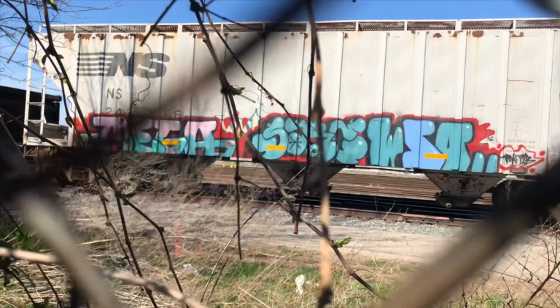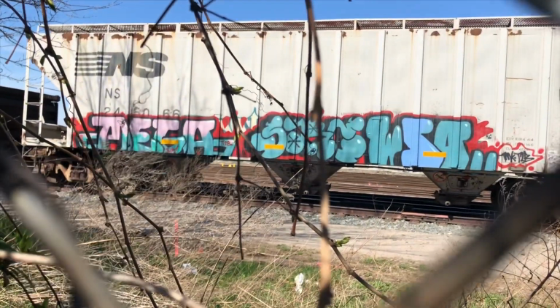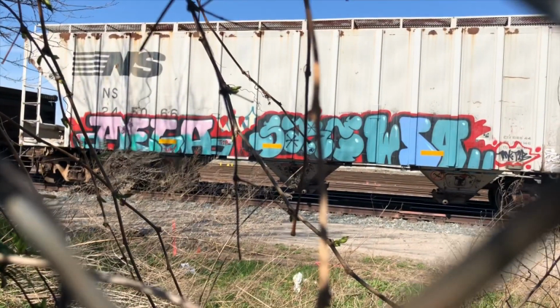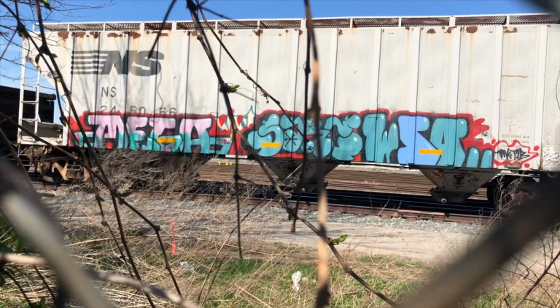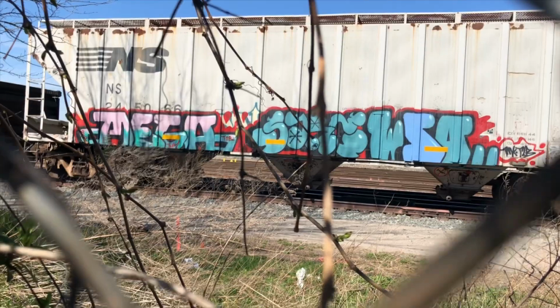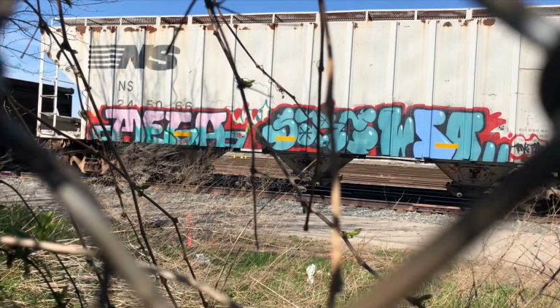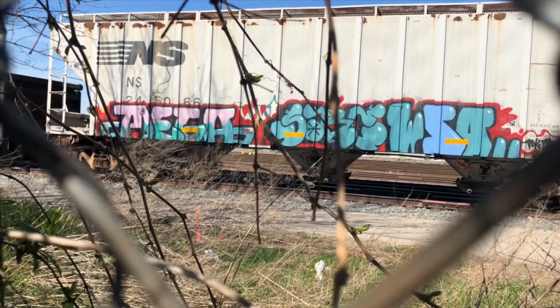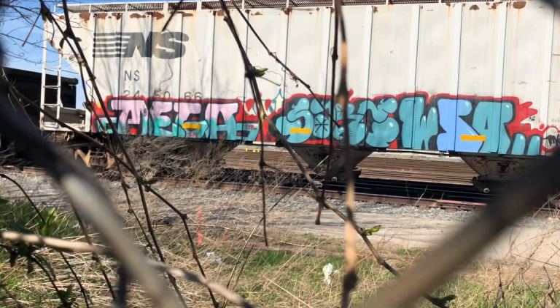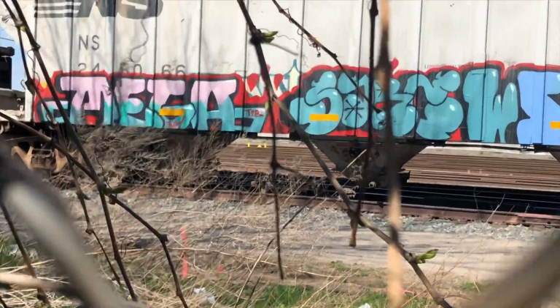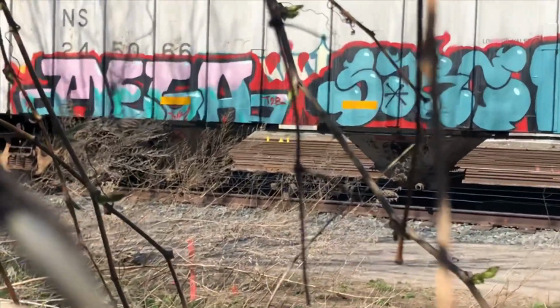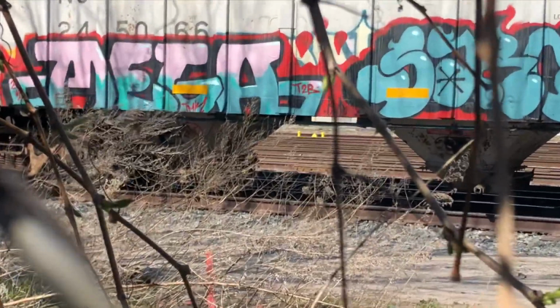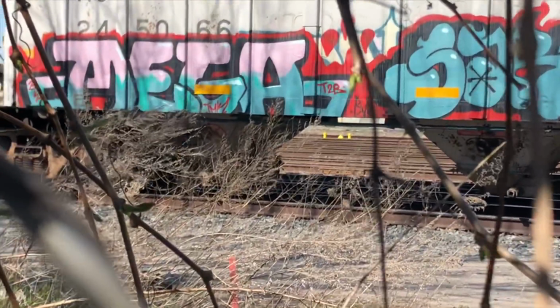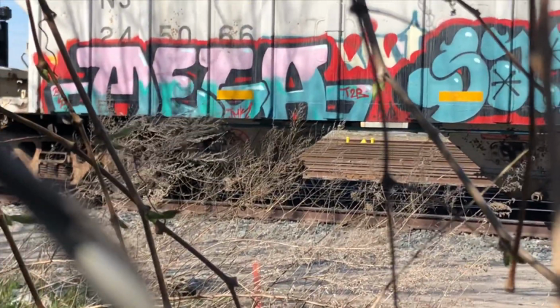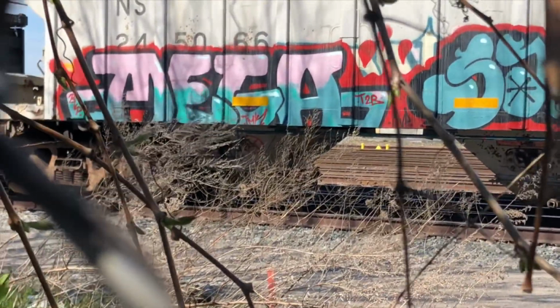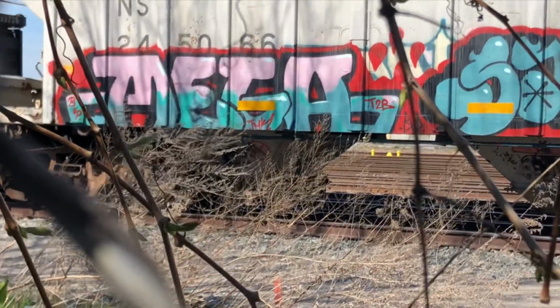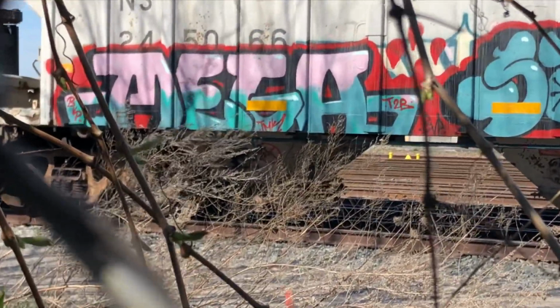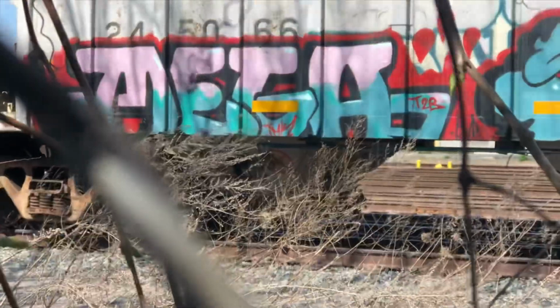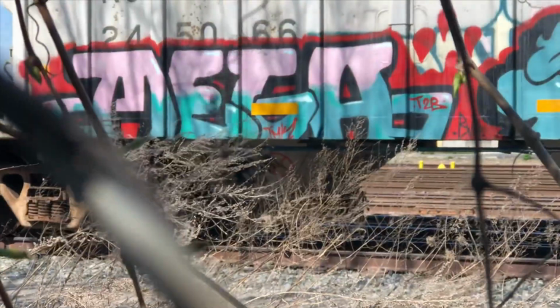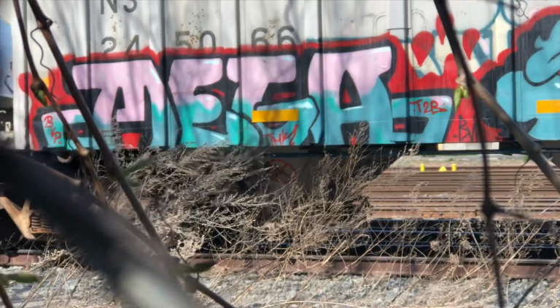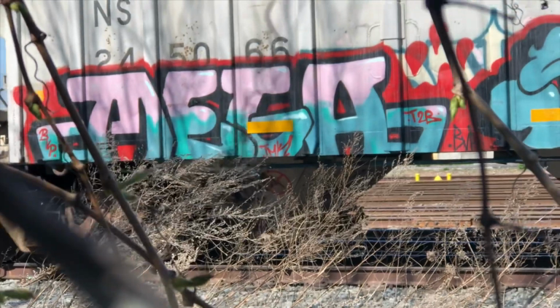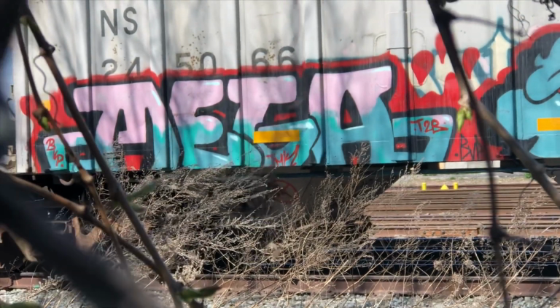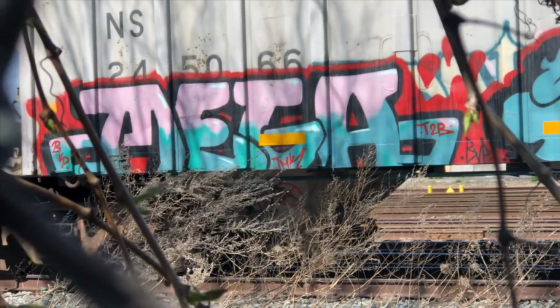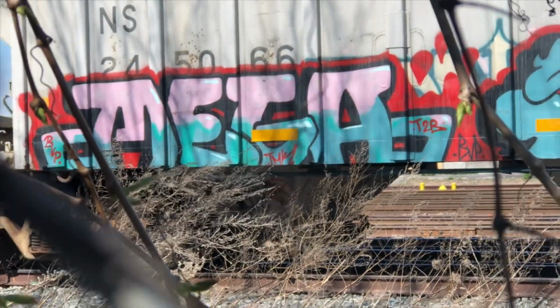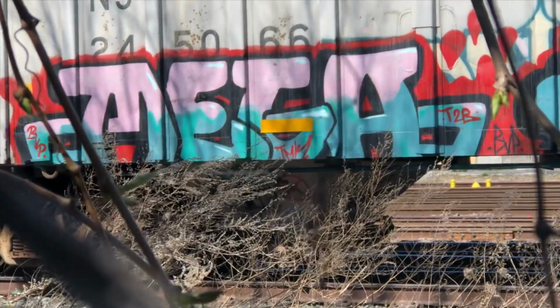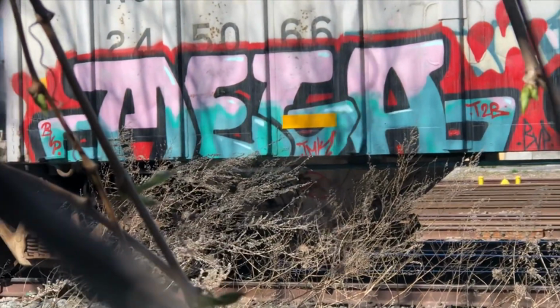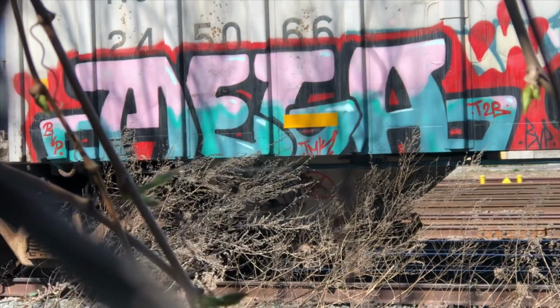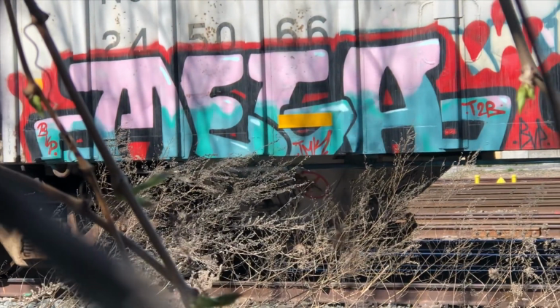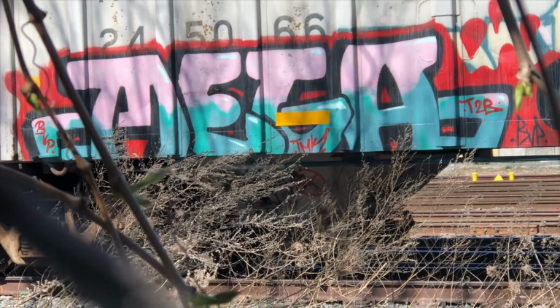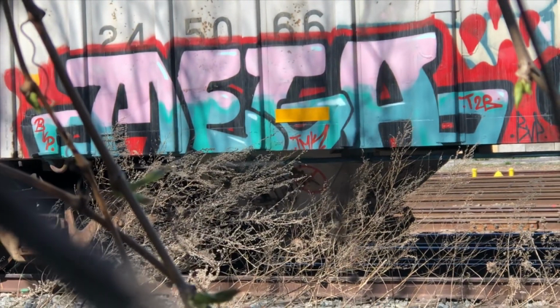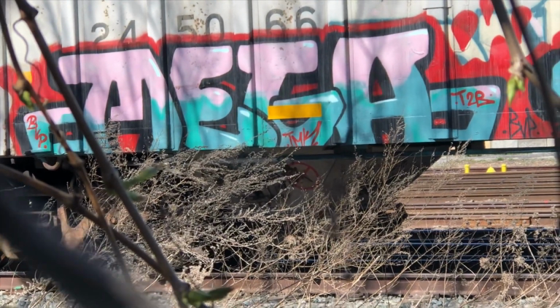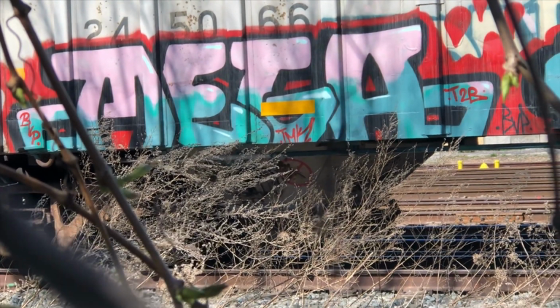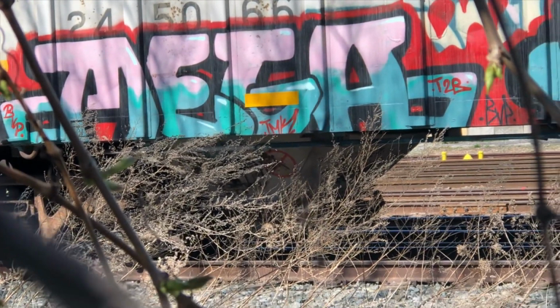Oh, check that out — your boy Mega getting up non-stop around this line, man. Dope.